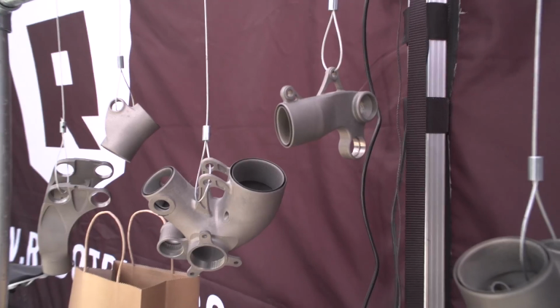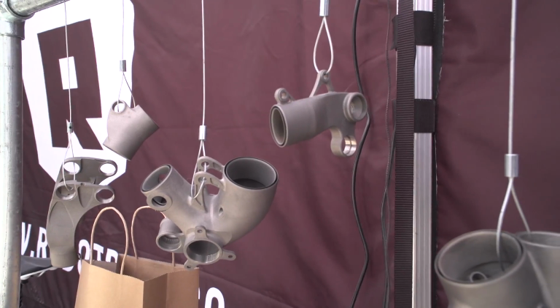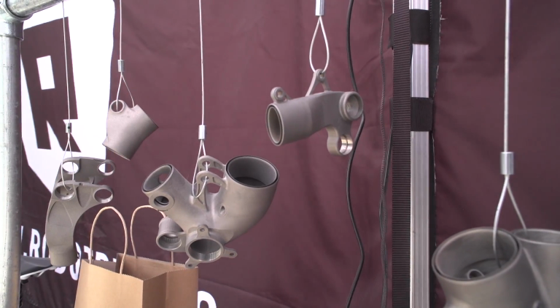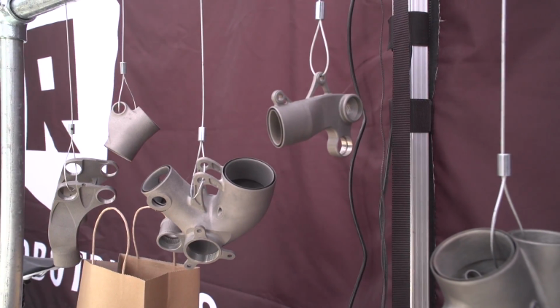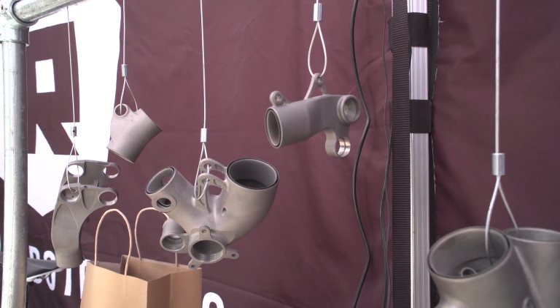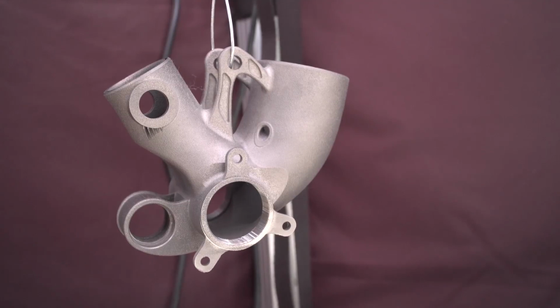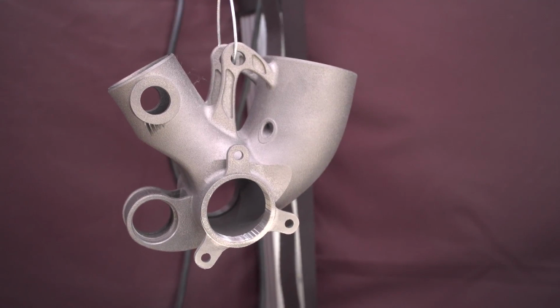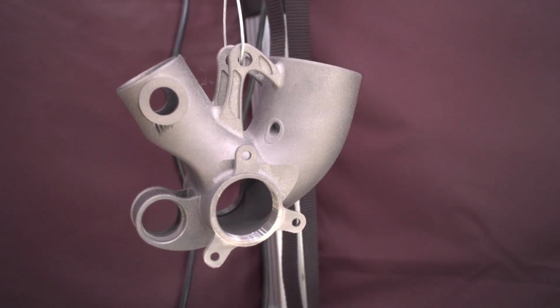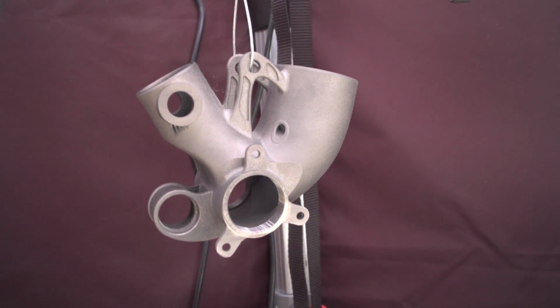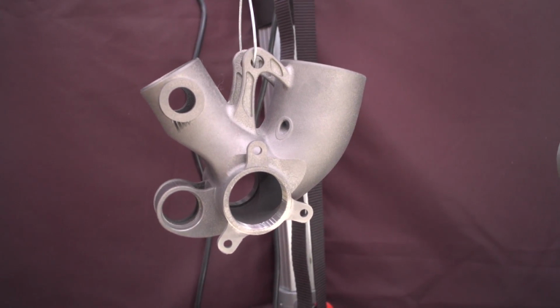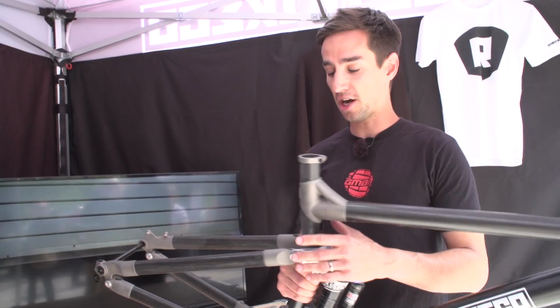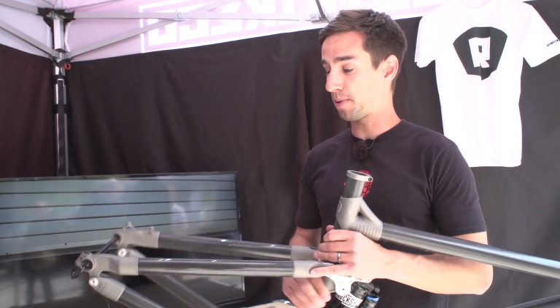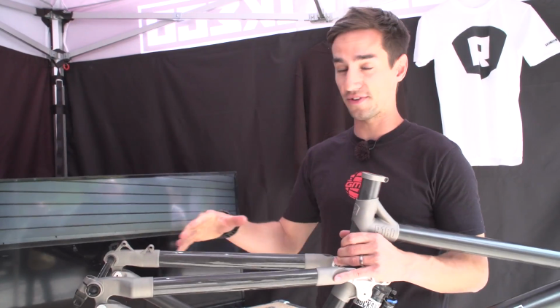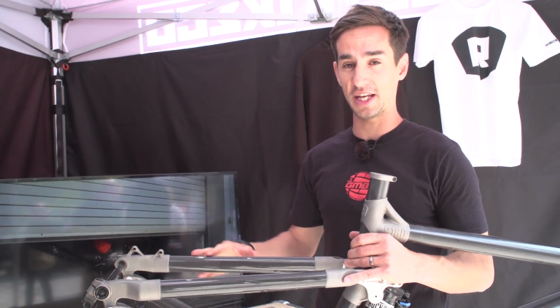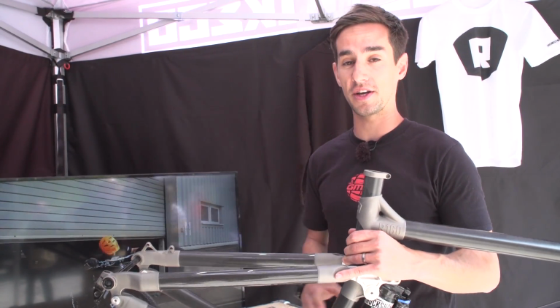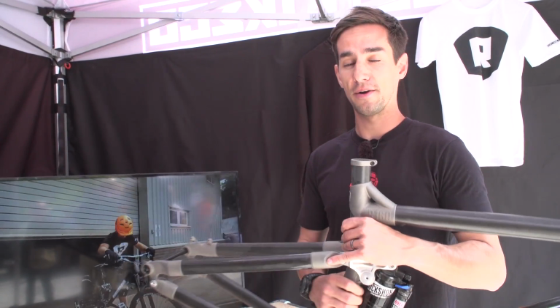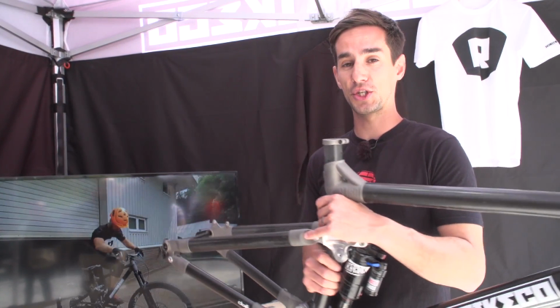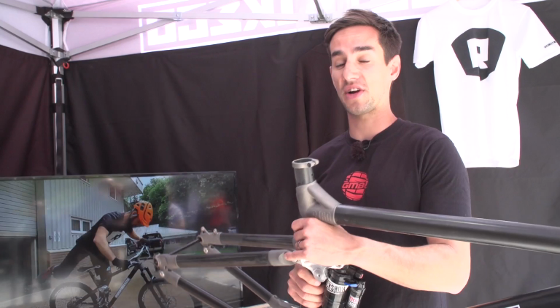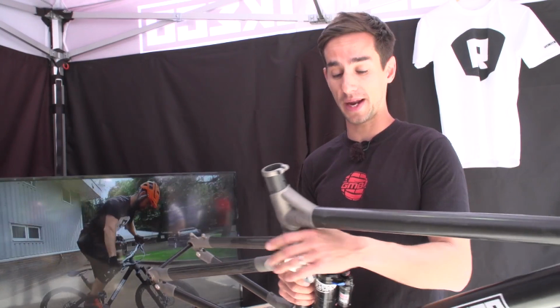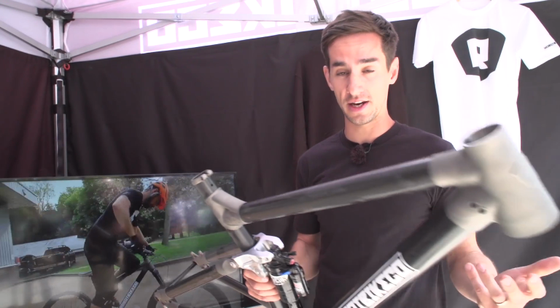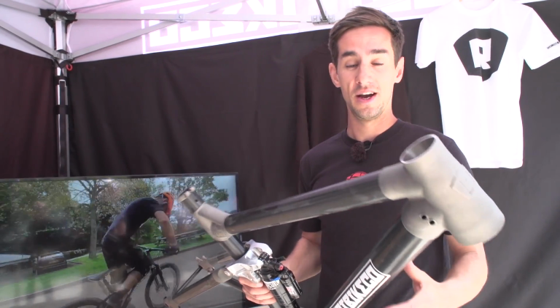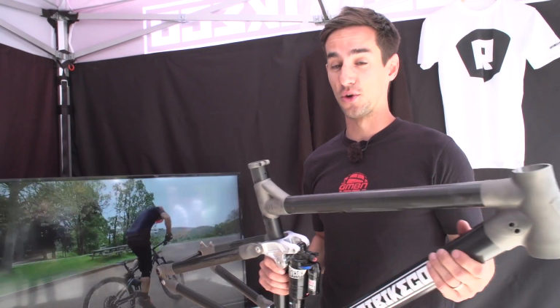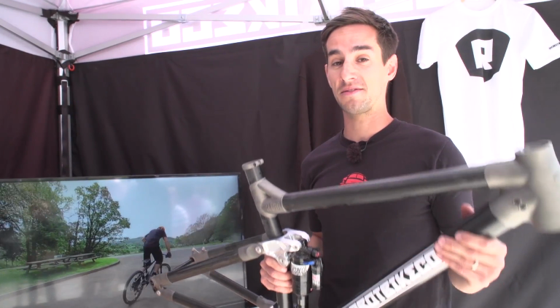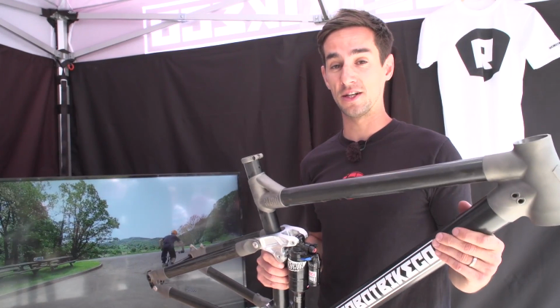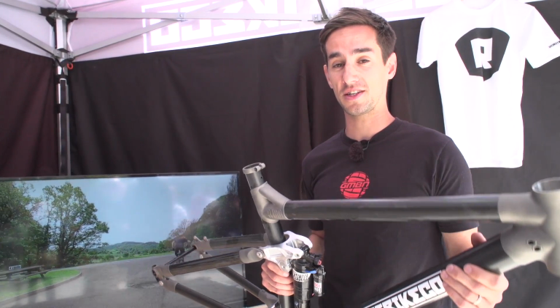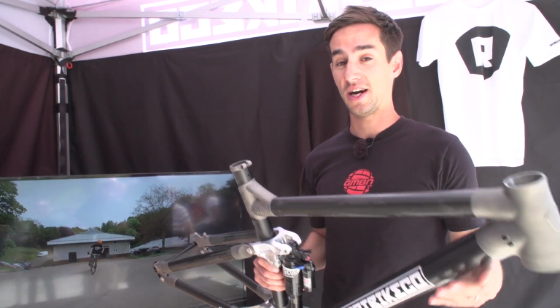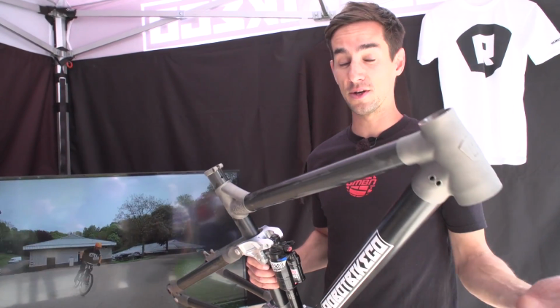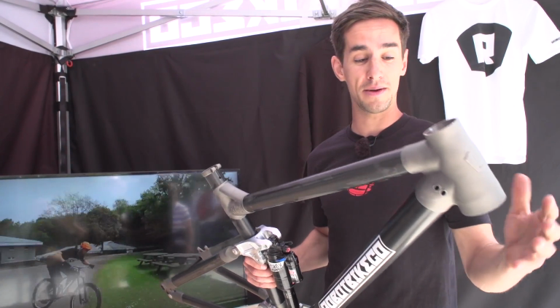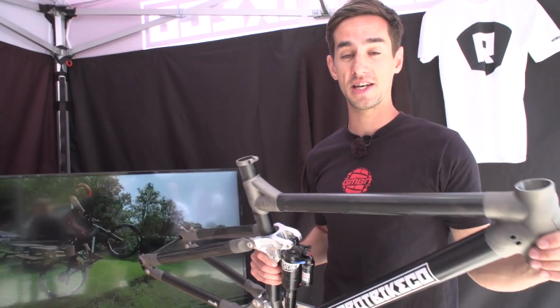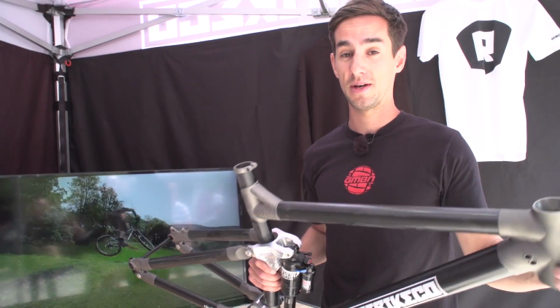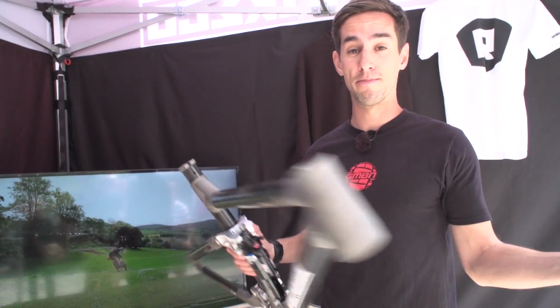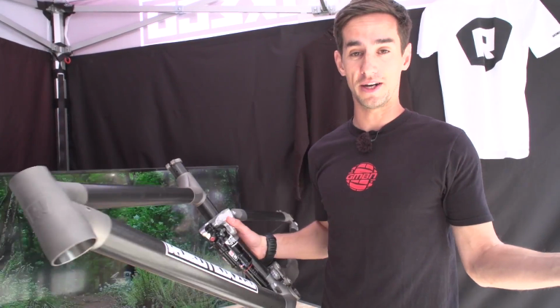The lugs take 48 hours to print on a half-a-million-pound machine. Next up is a plus version of this bike, and also a shorter travel 29er. They're also talking about downhill bikes, a downhill World Cup race team, and more bikes.